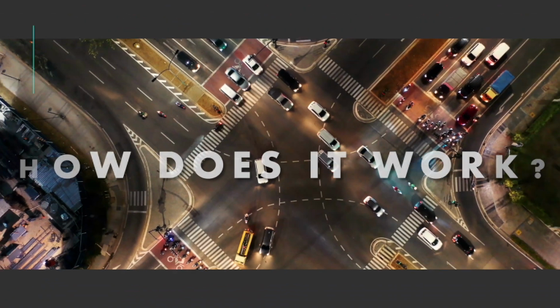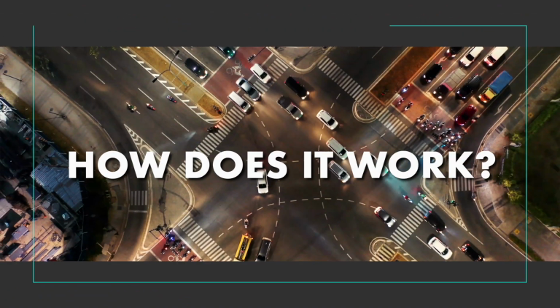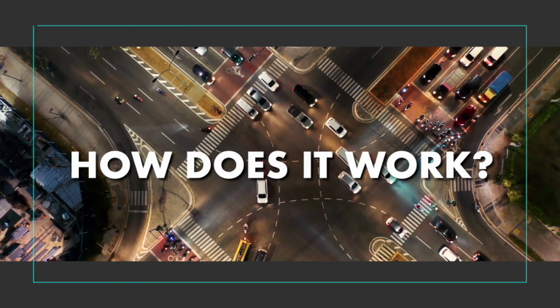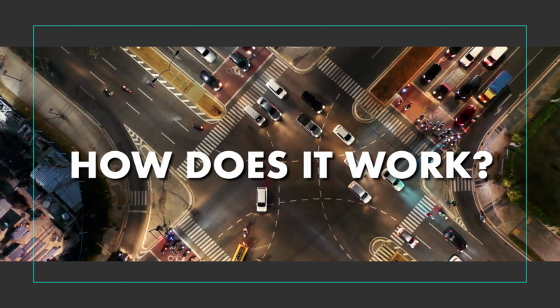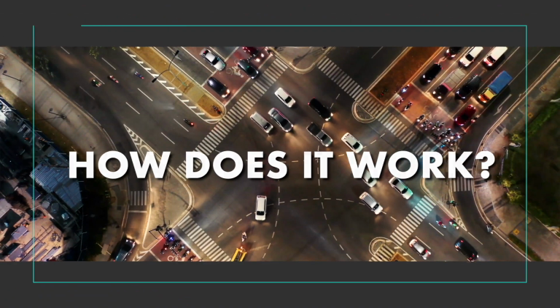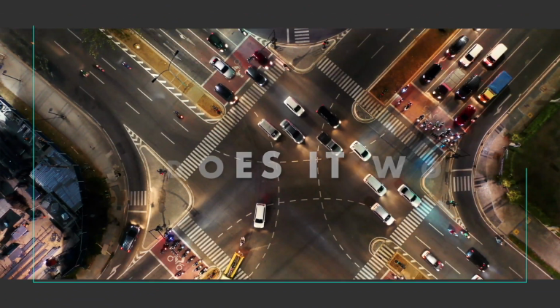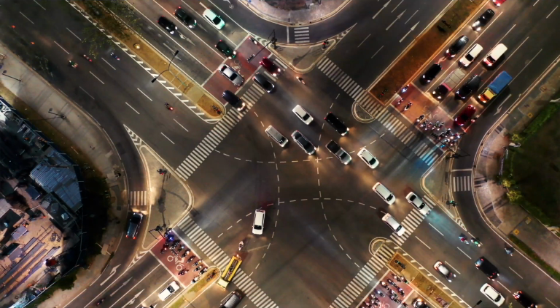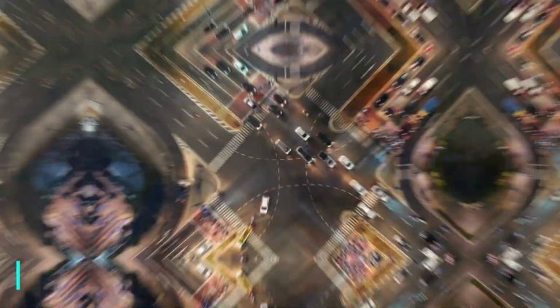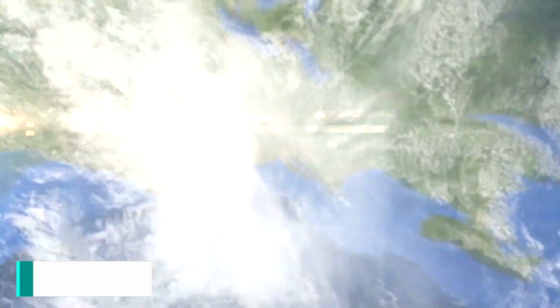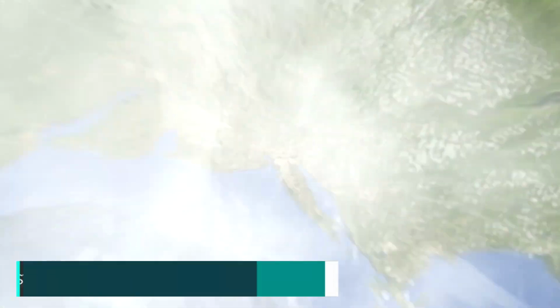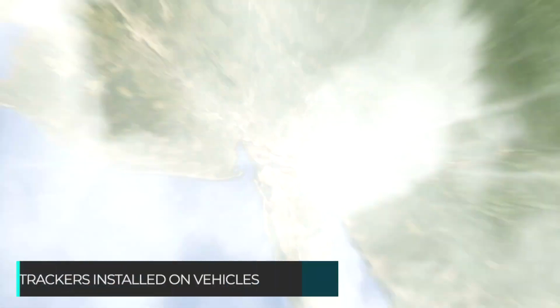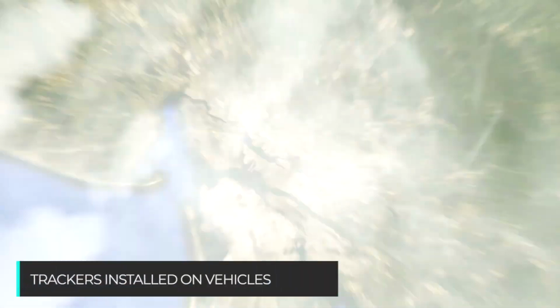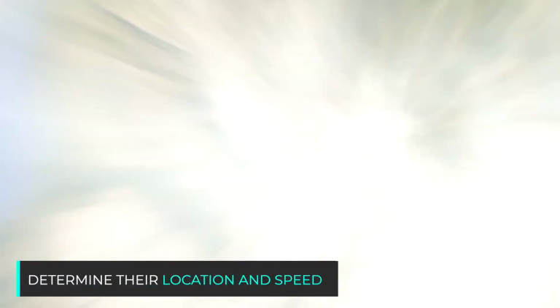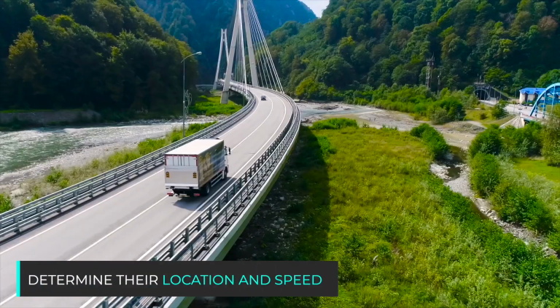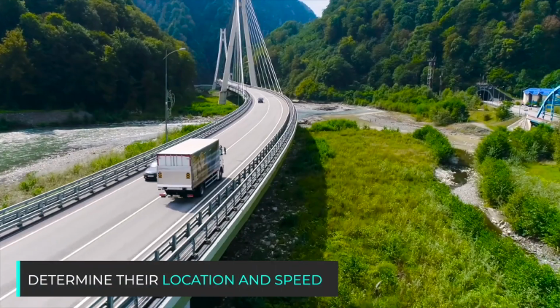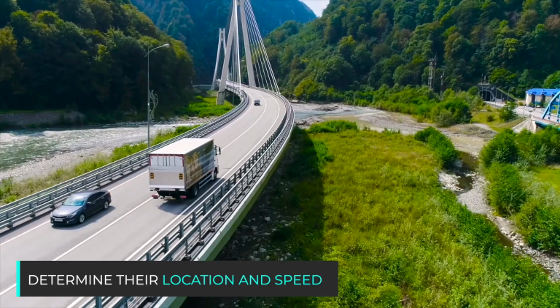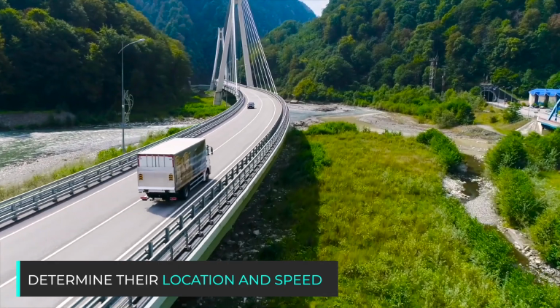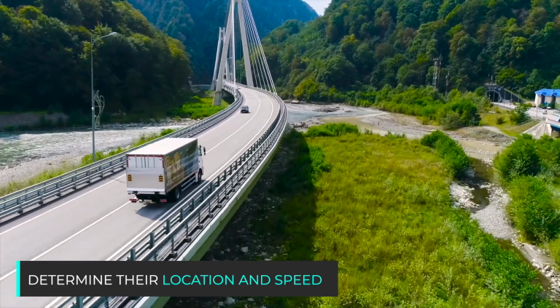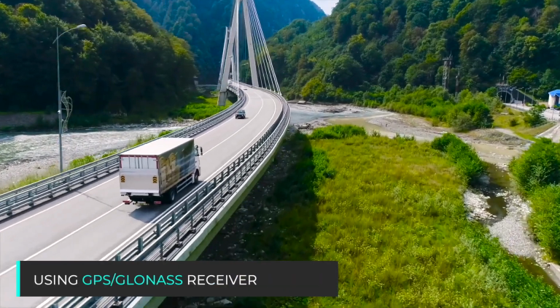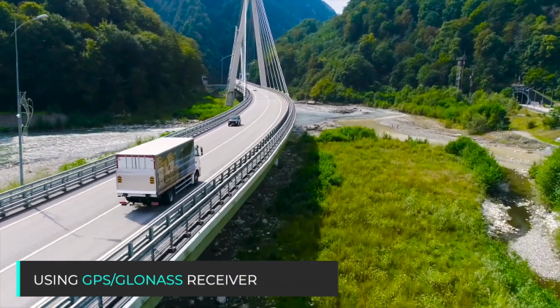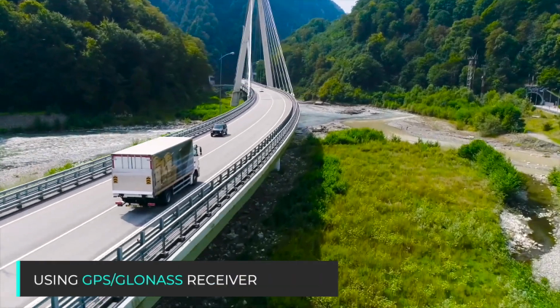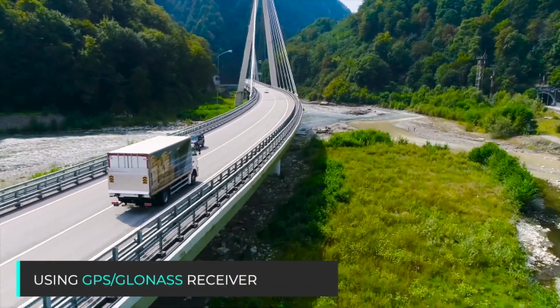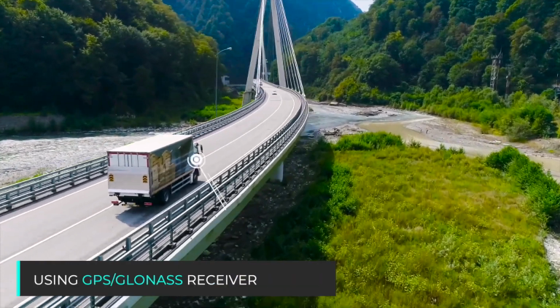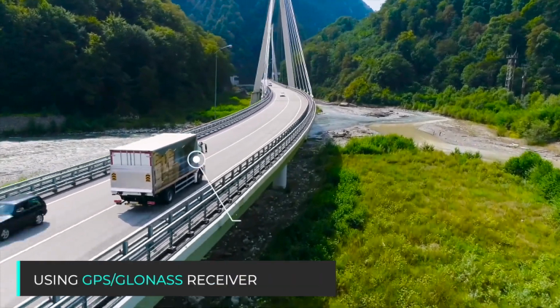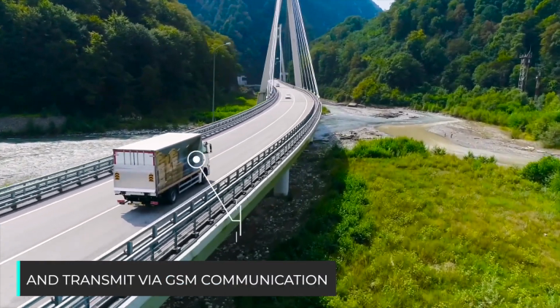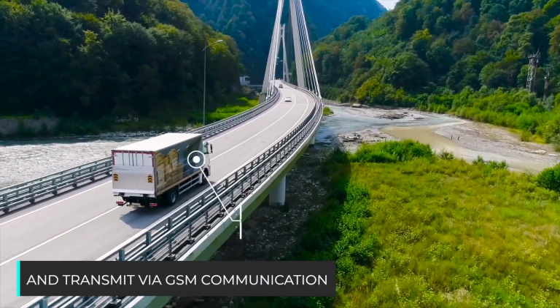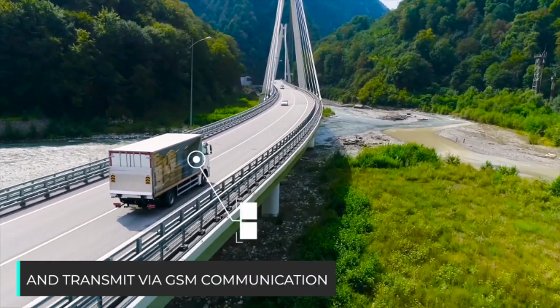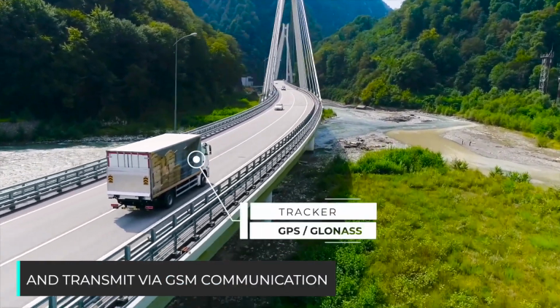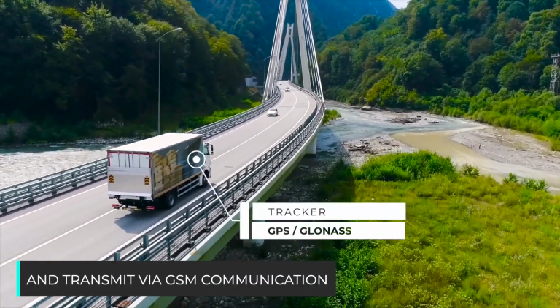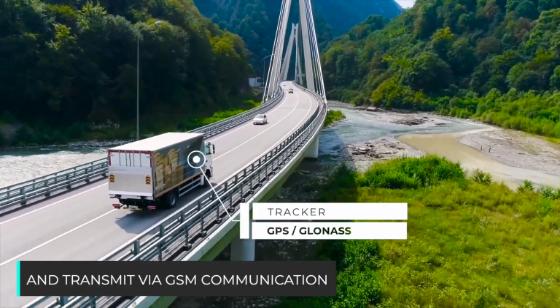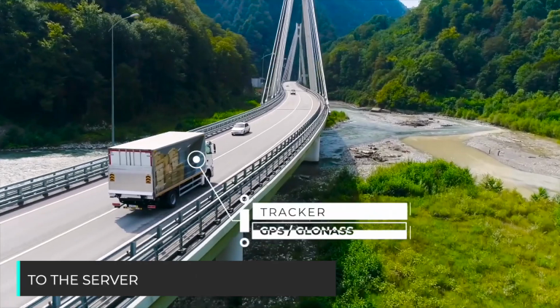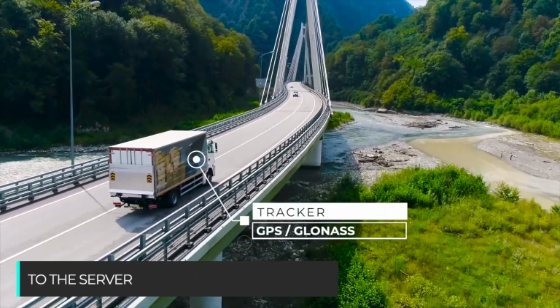How does it work? Trackers installed on the vehicle determine their location and speed using a GPS GLONASS receiver and transmit via GSM communication to the server.